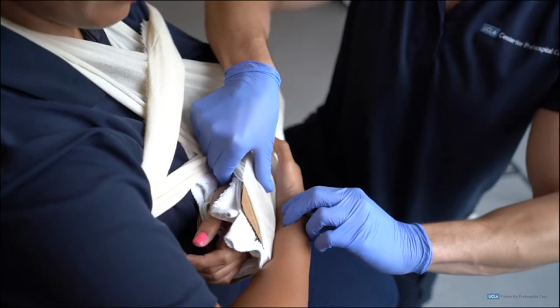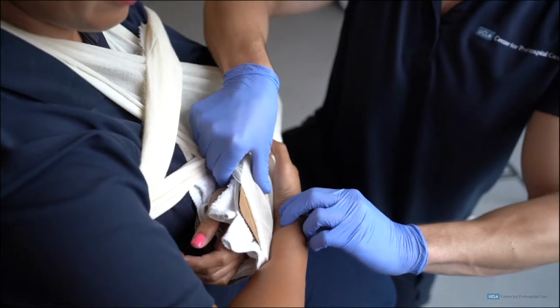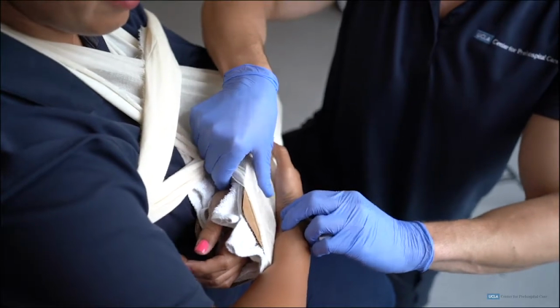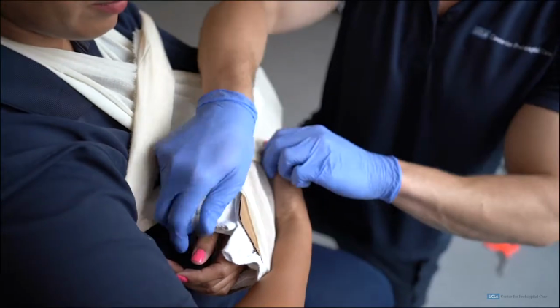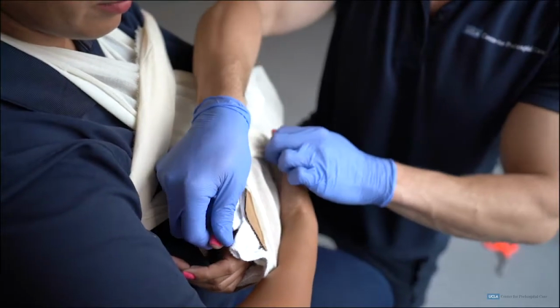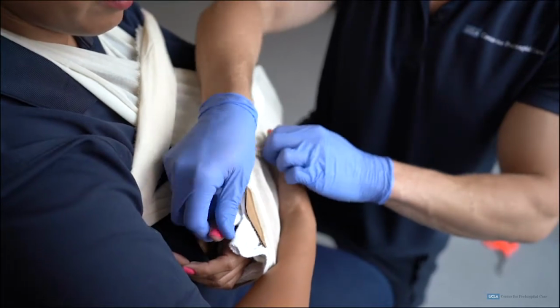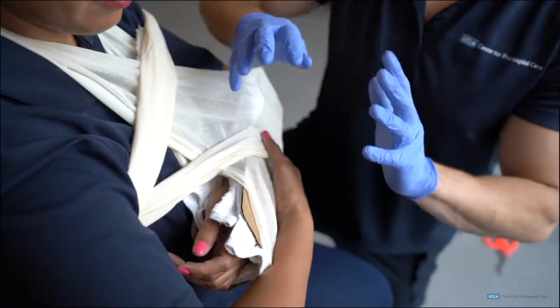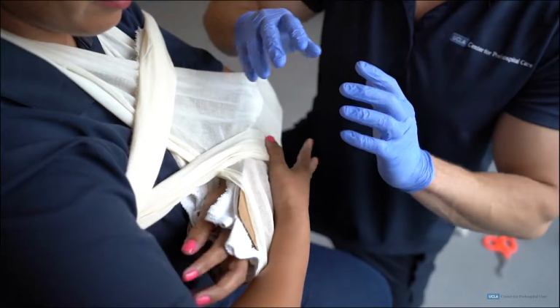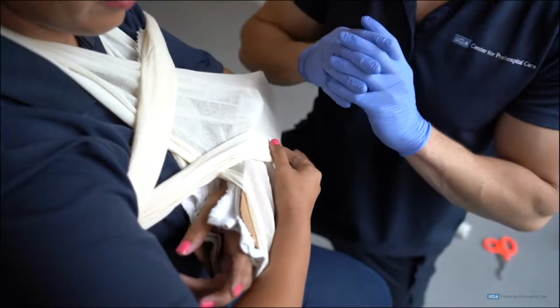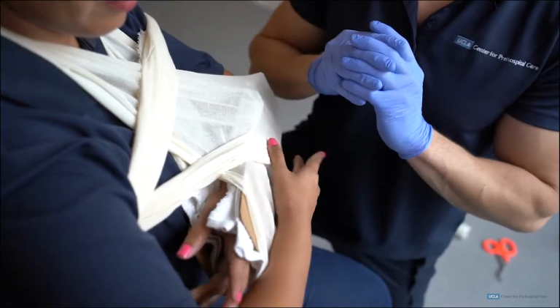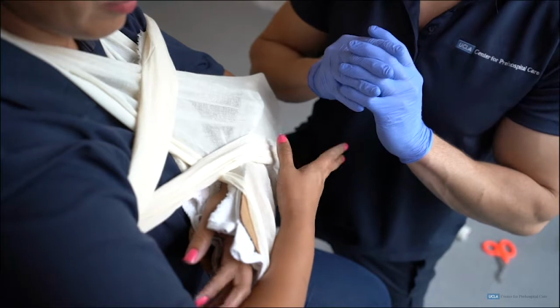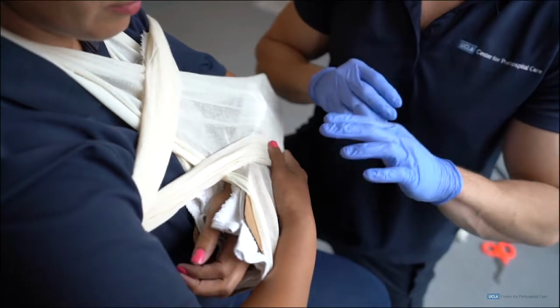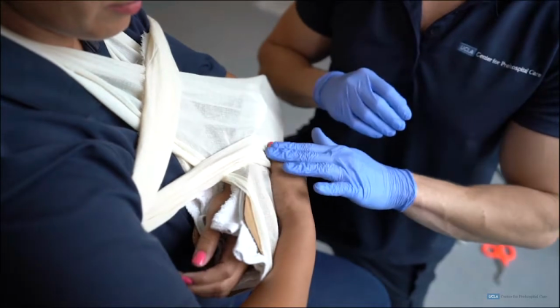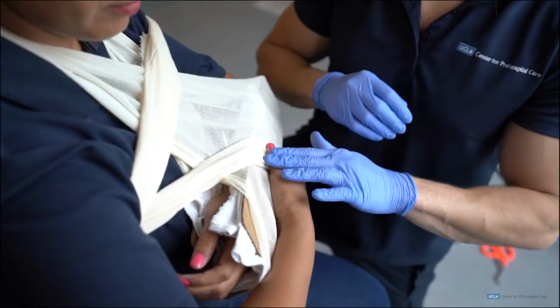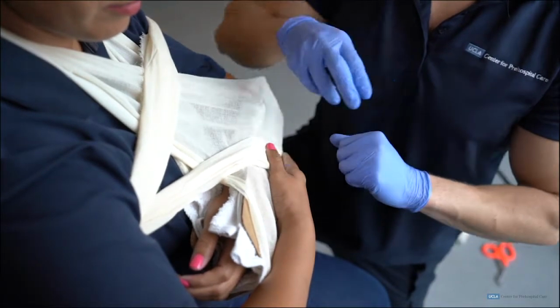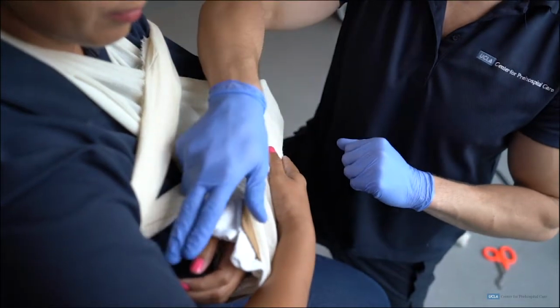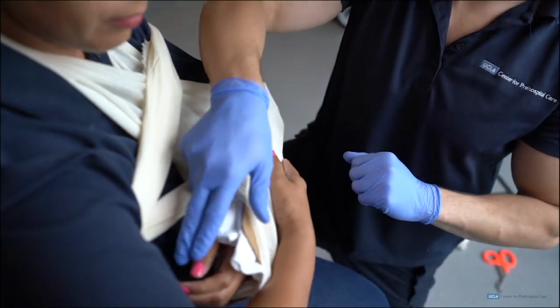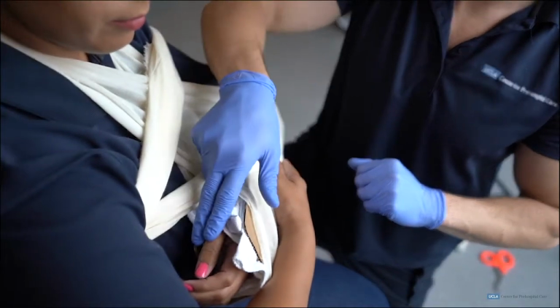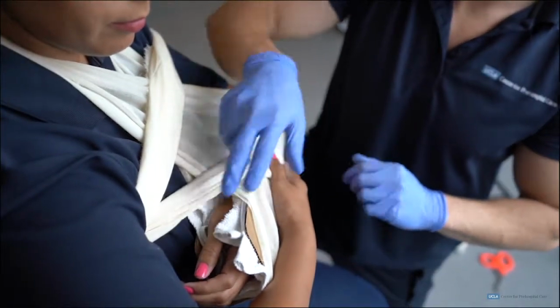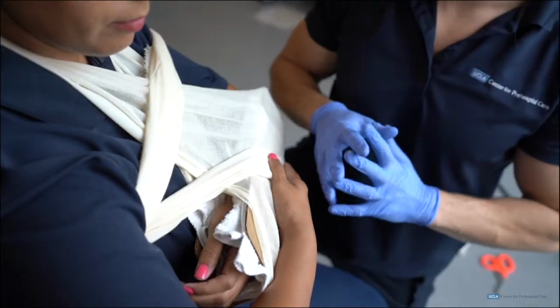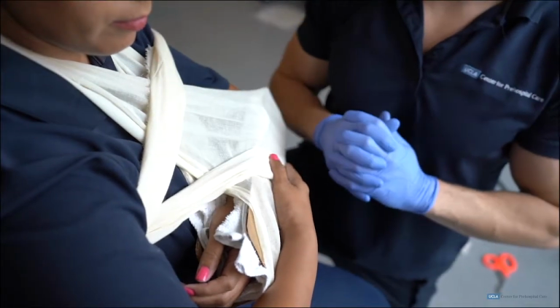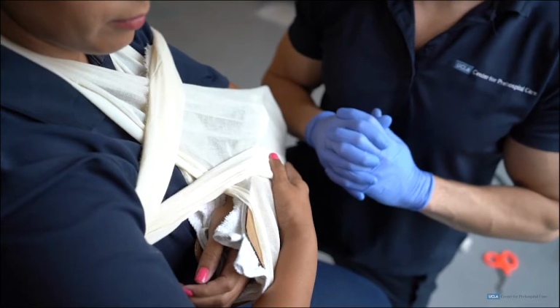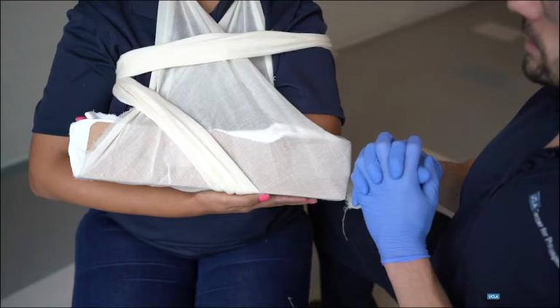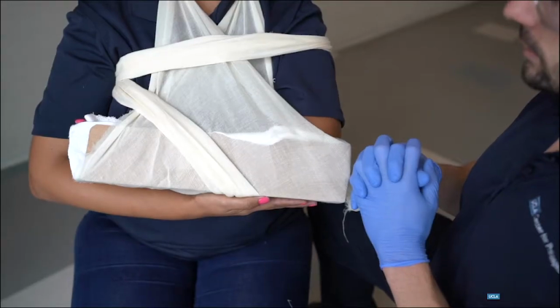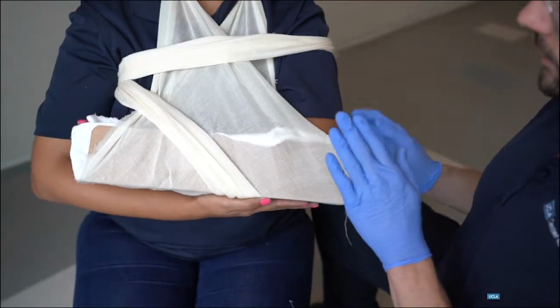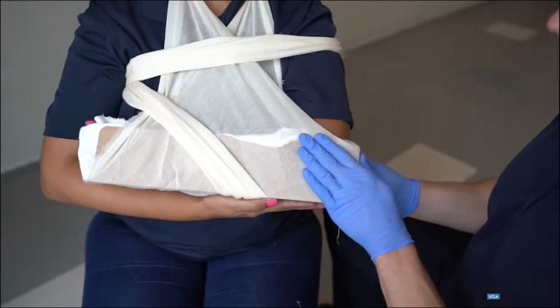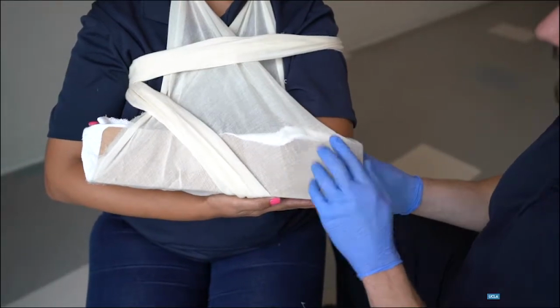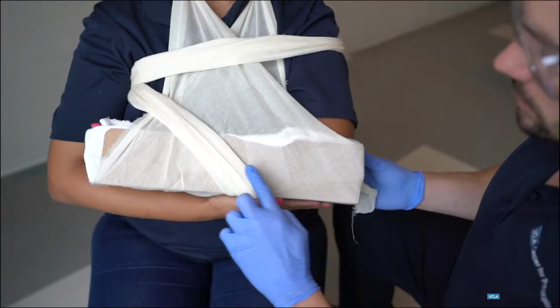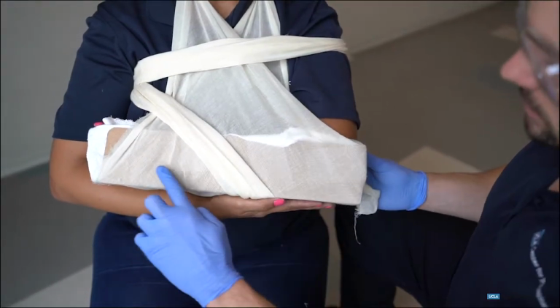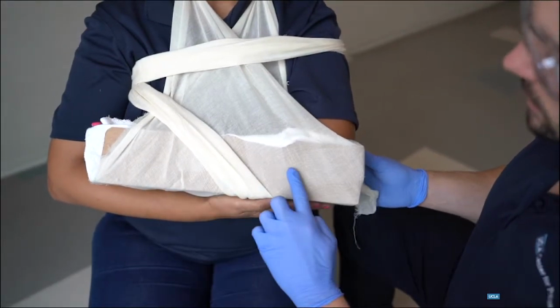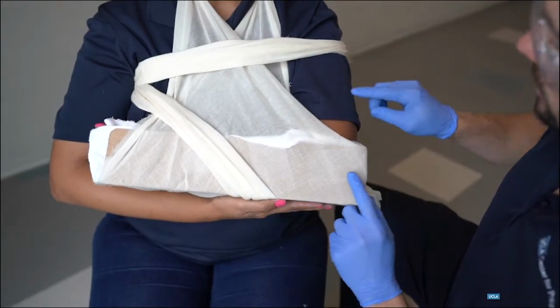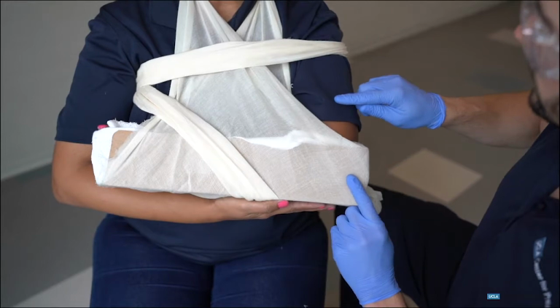Before splinting is complete, the EMT will ensure circulation, motor function, and sensation distal to the injury are present. Proper immobilization can prevent tissue damage and provide pain relief to the patient.